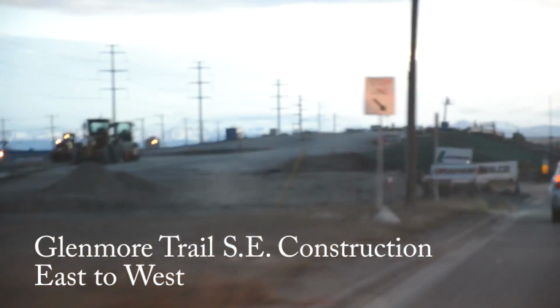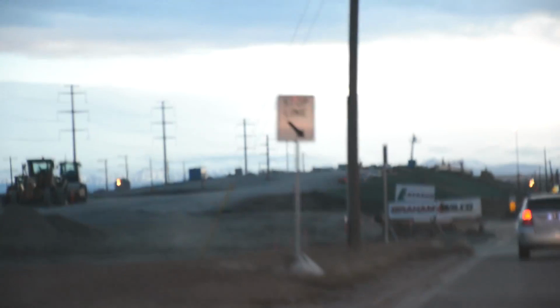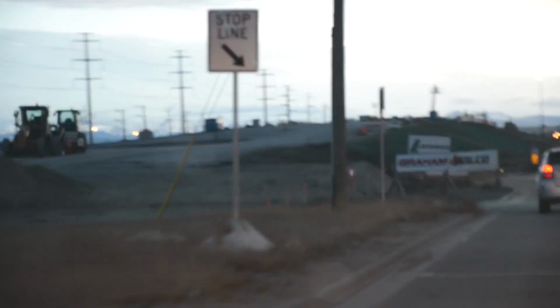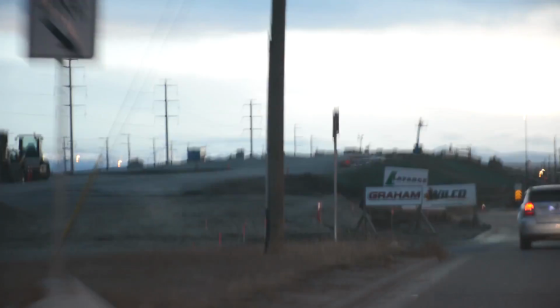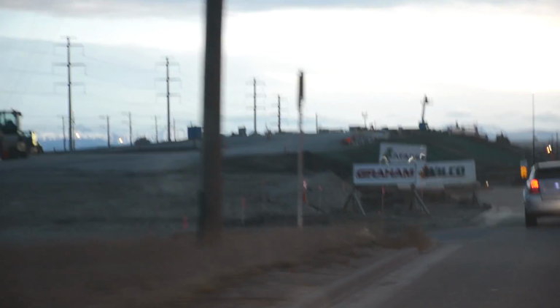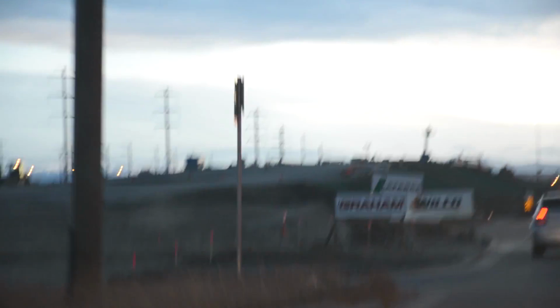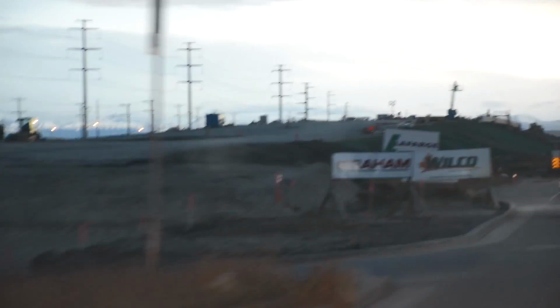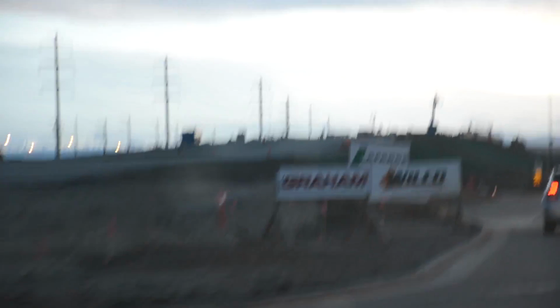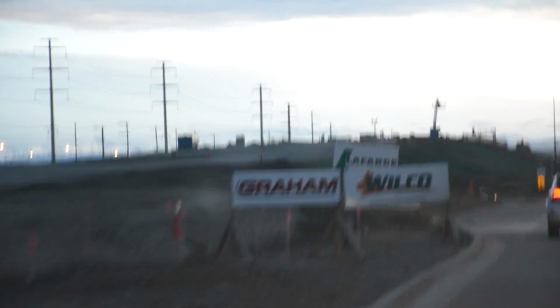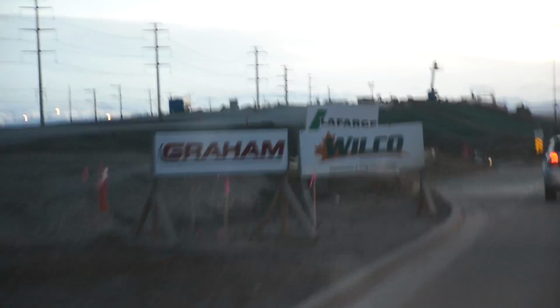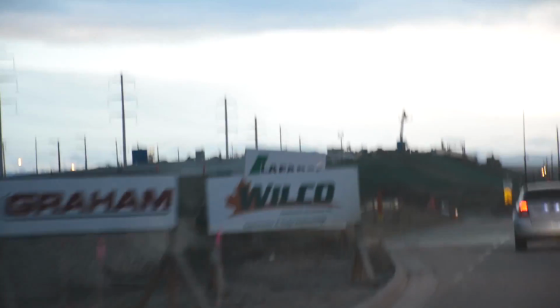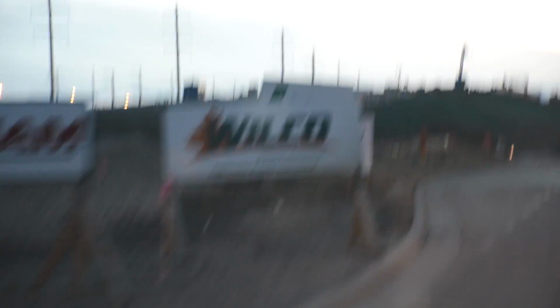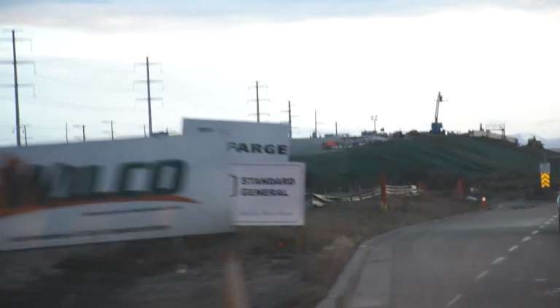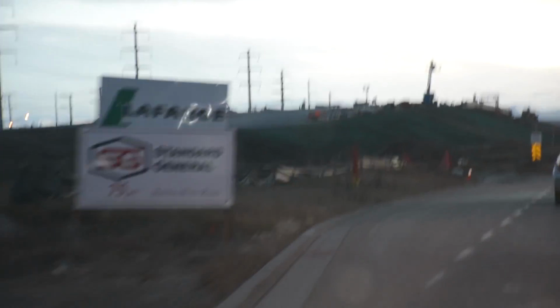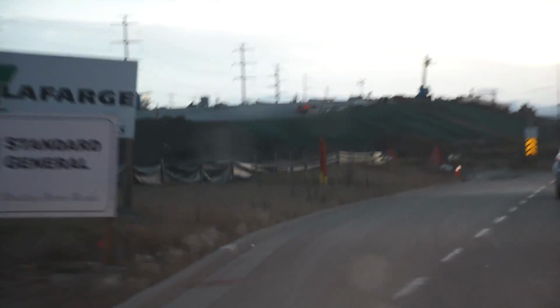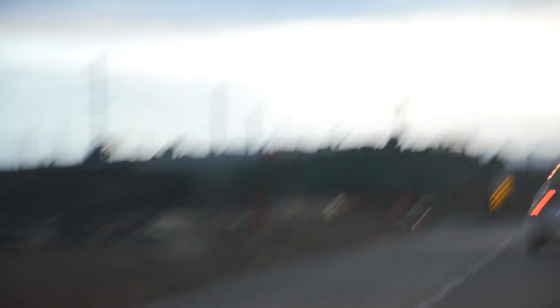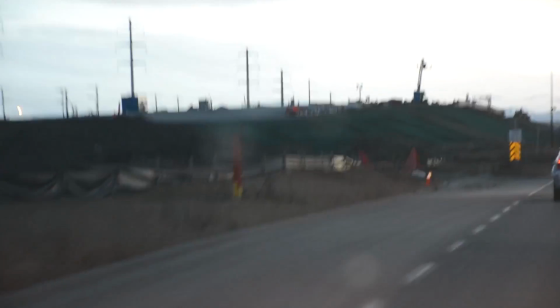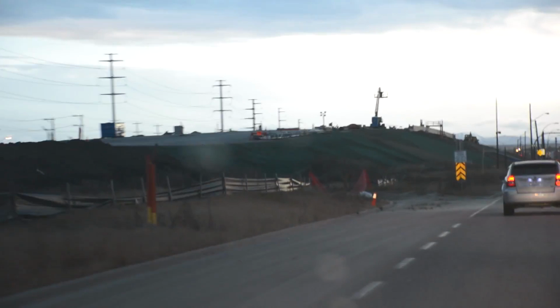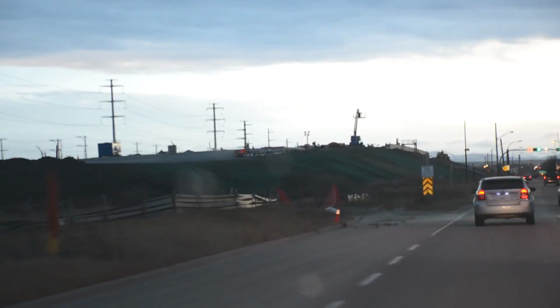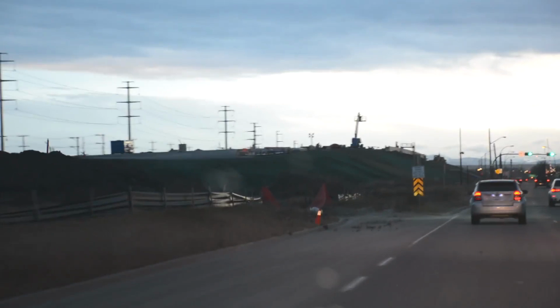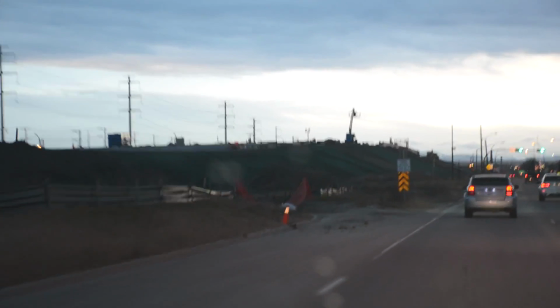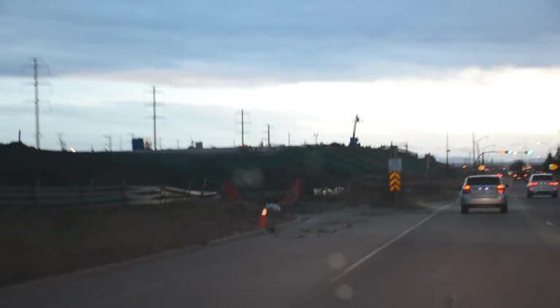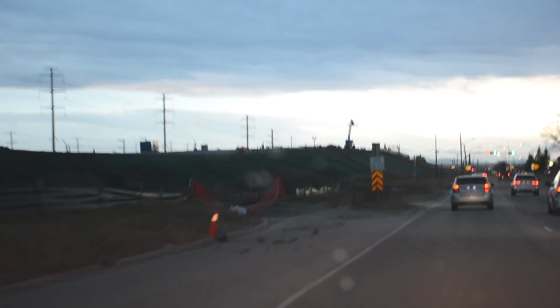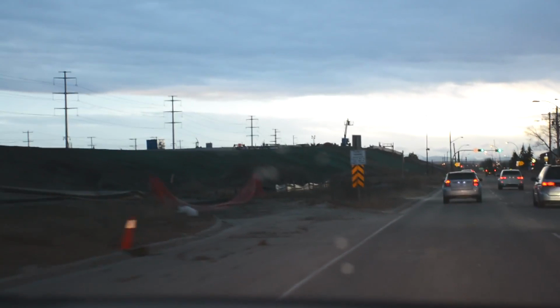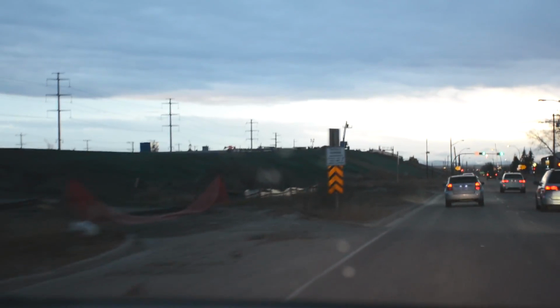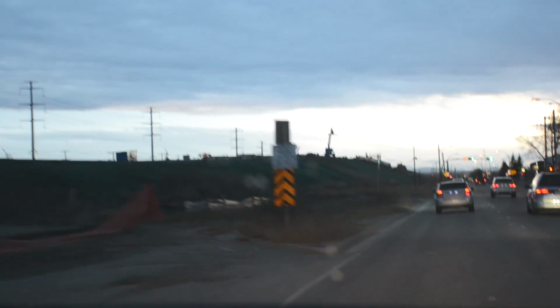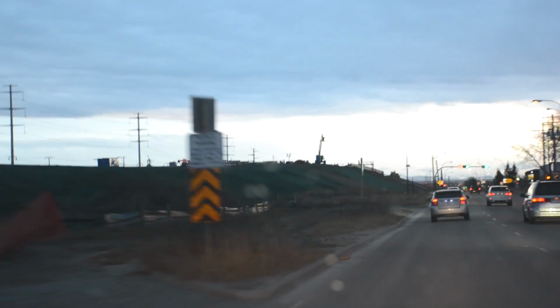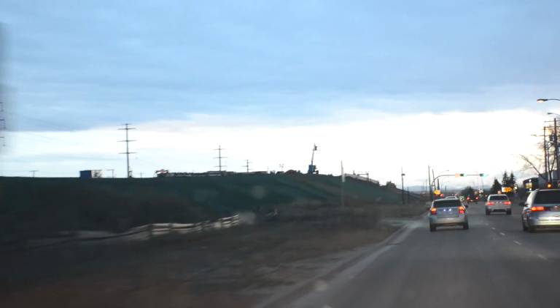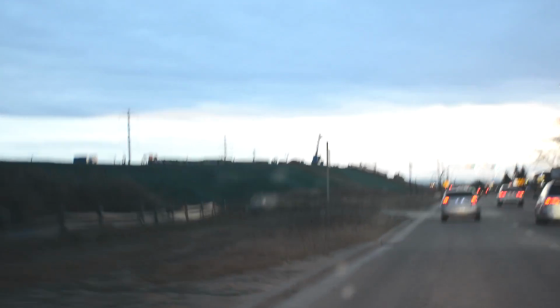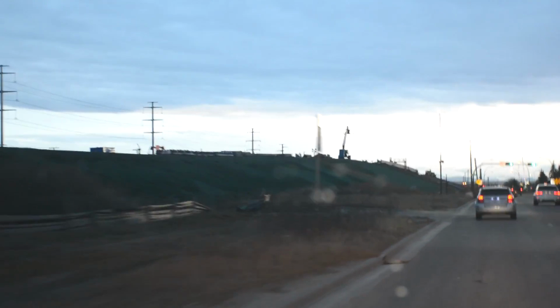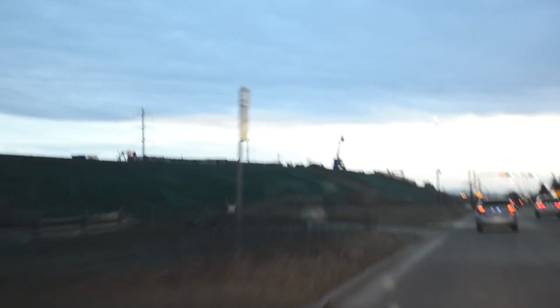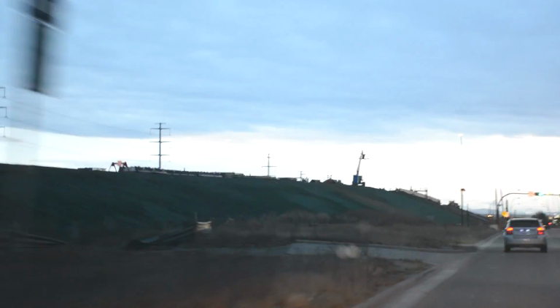The Glenmore Trail construction also includes the Barlow Trail Southeast Interchange as well as the 52nd Street Southeast Interchange. Again, these will result in more convenient traffic flow for Calgarians and goods transporters alike.